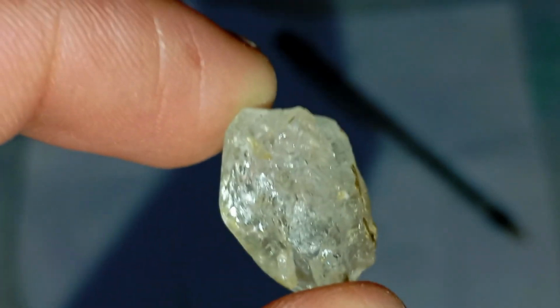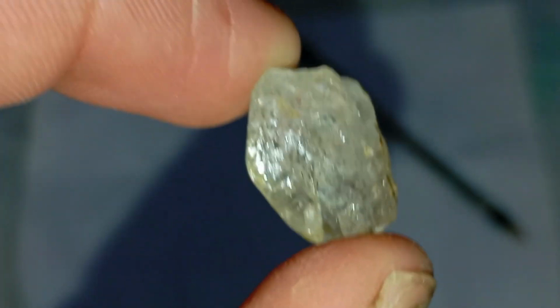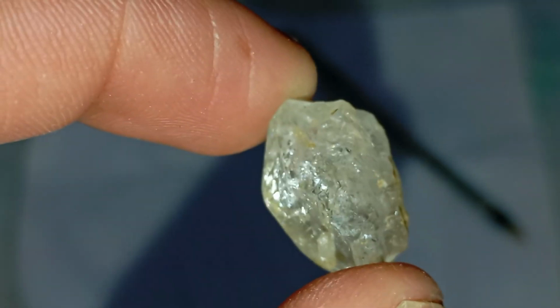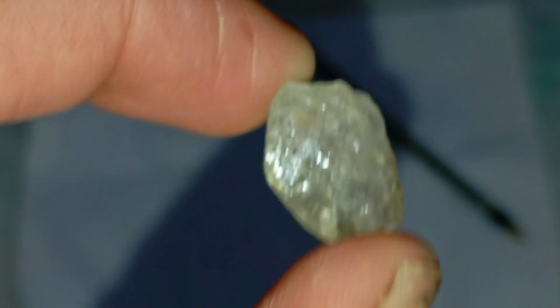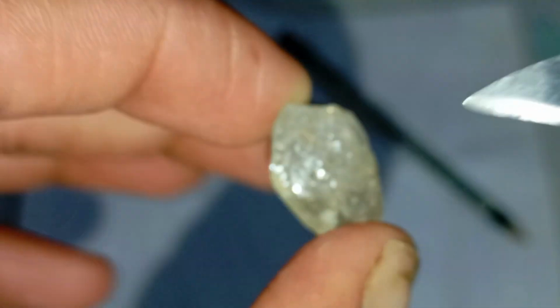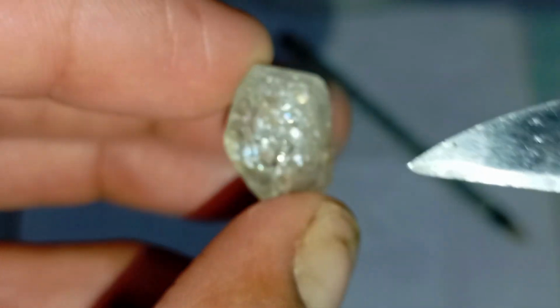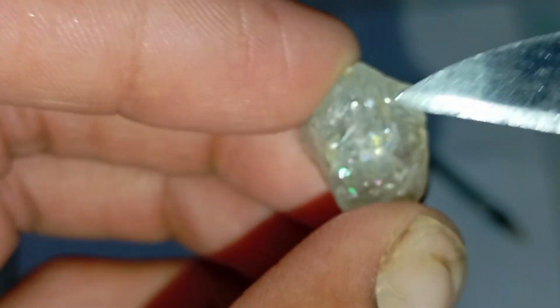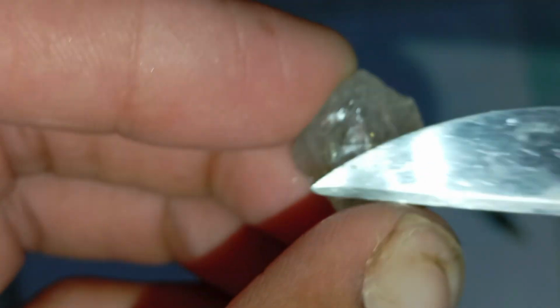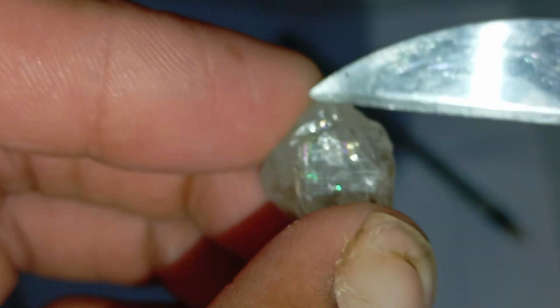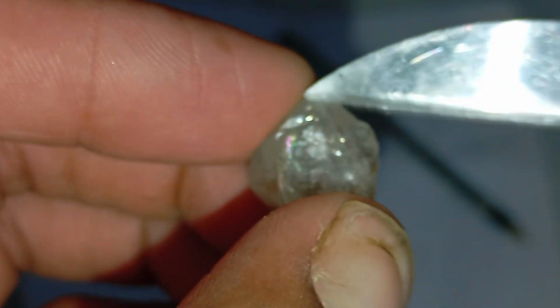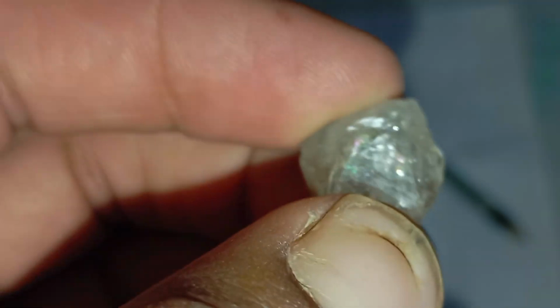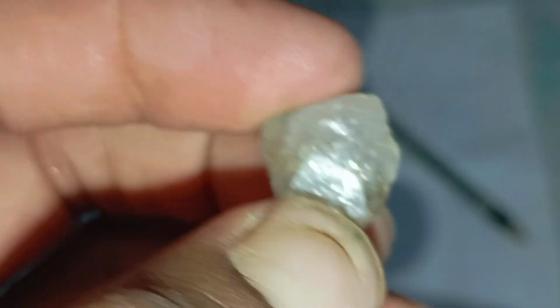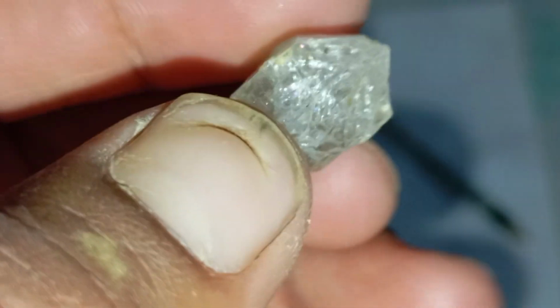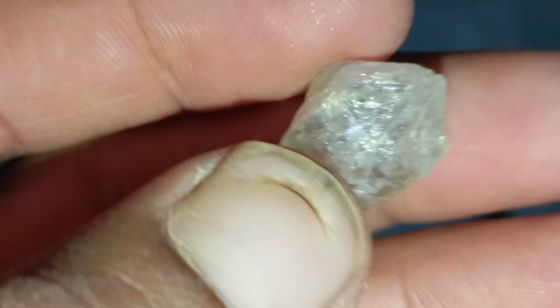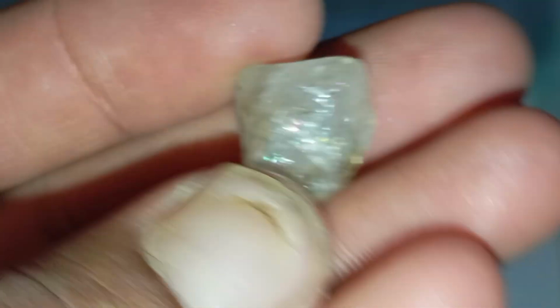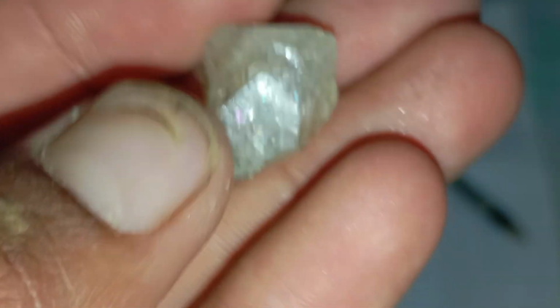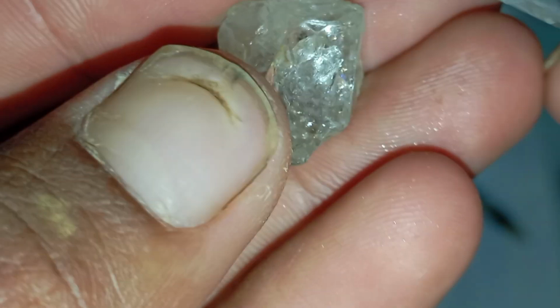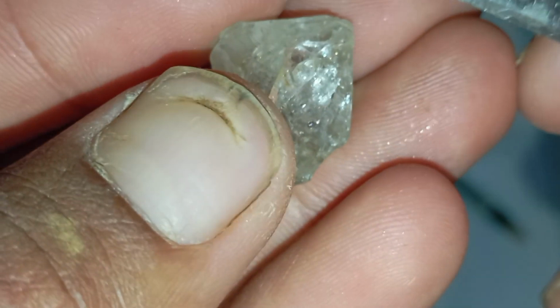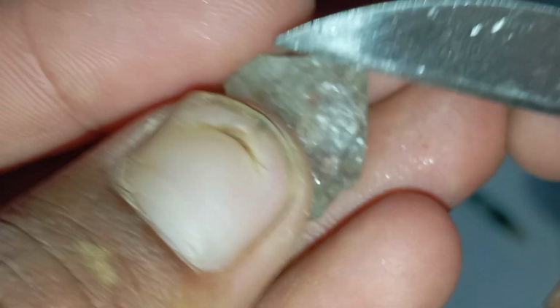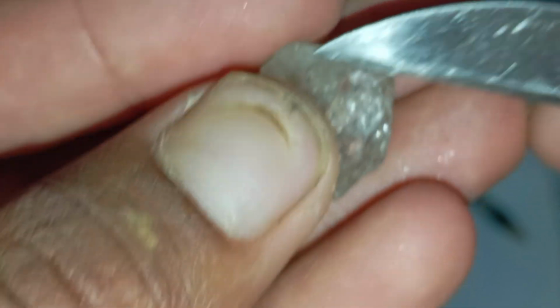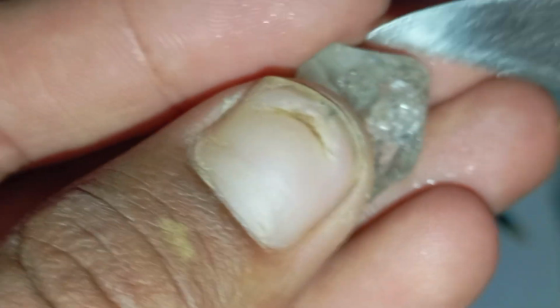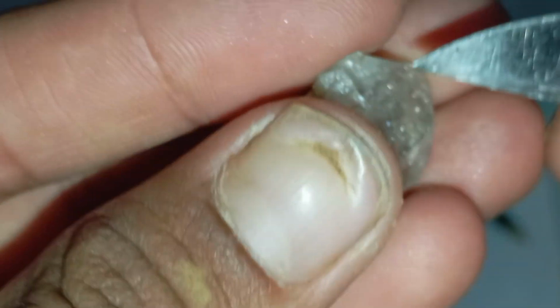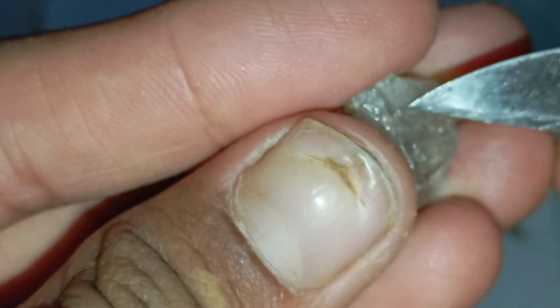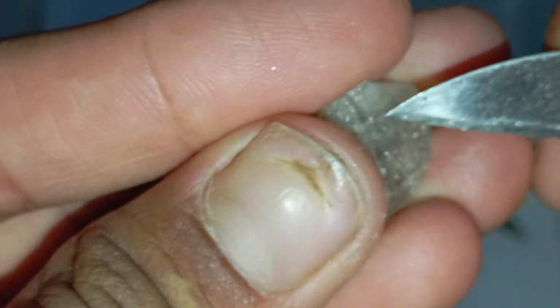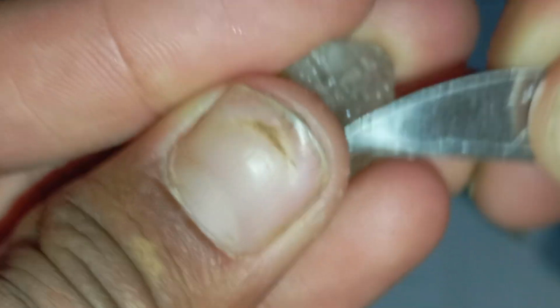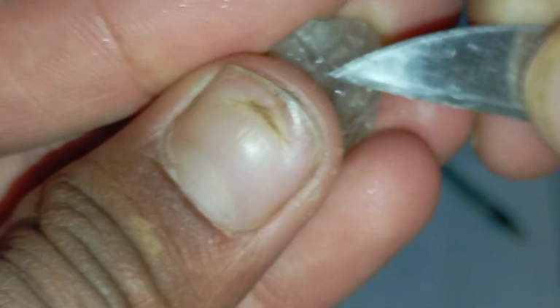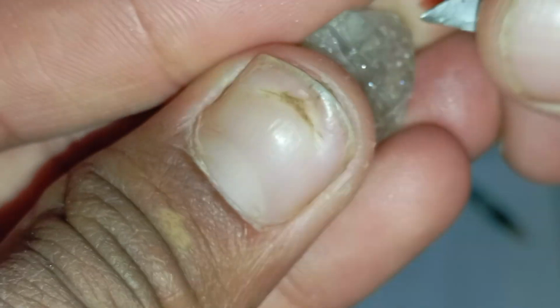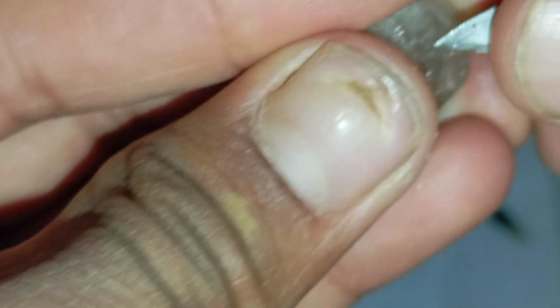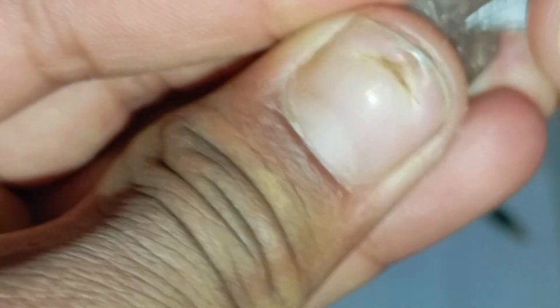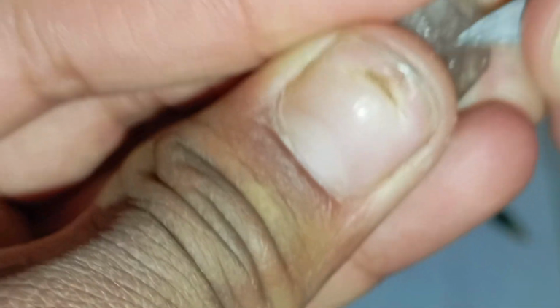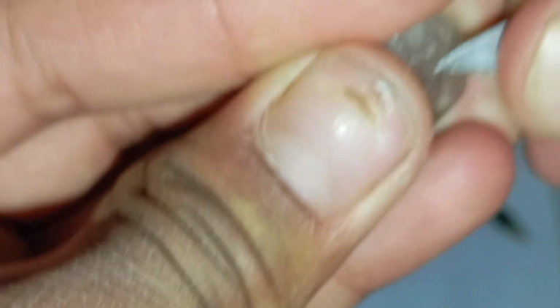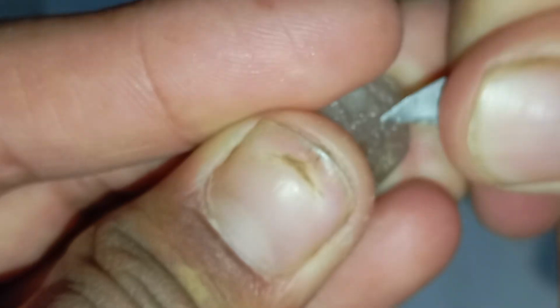Number six: water density test. Drop the stone into a glass of water. Real diamonds have high density and usually sink. Many fake stones float or sink slowly. This test is not 100% accurate but useful for comparison.